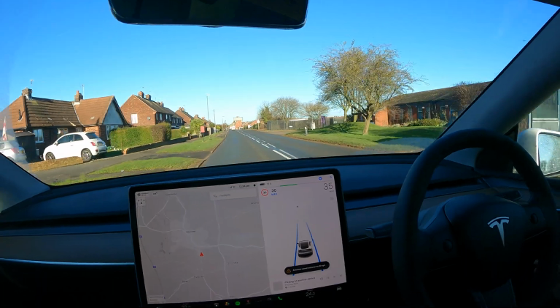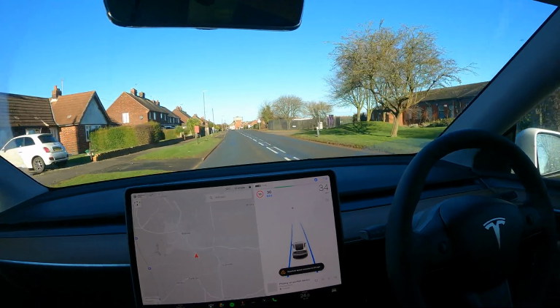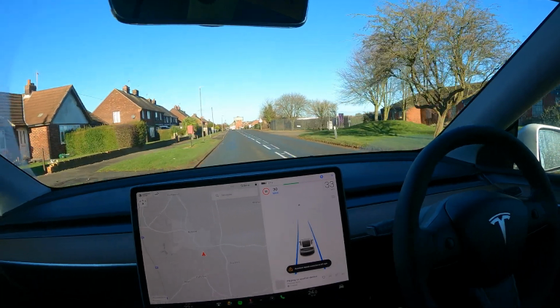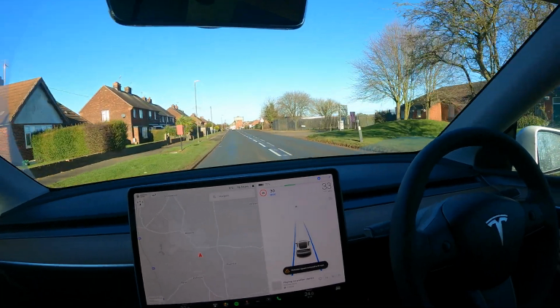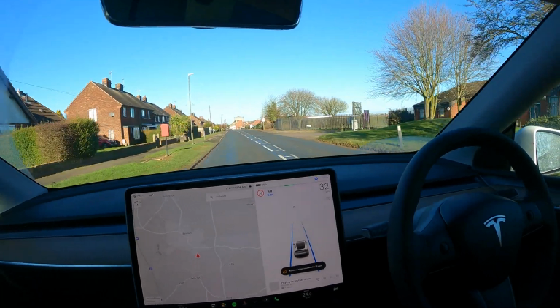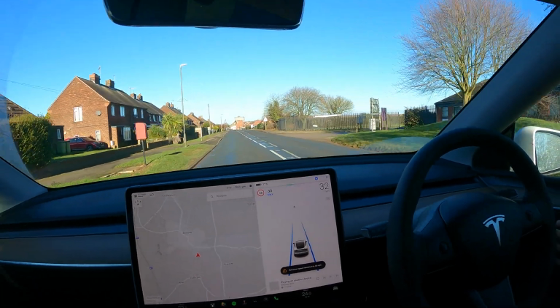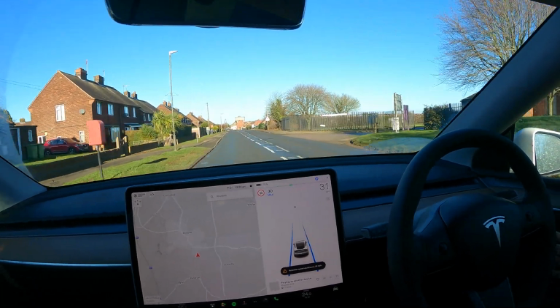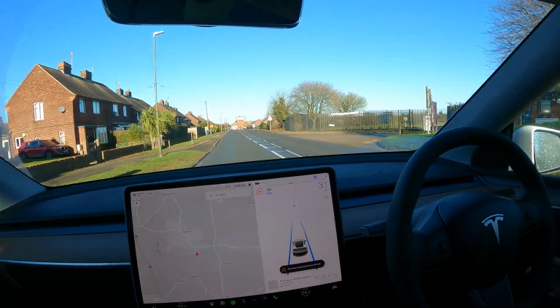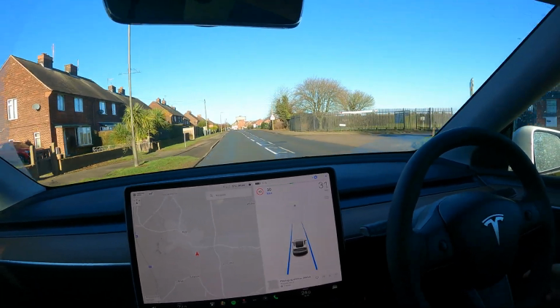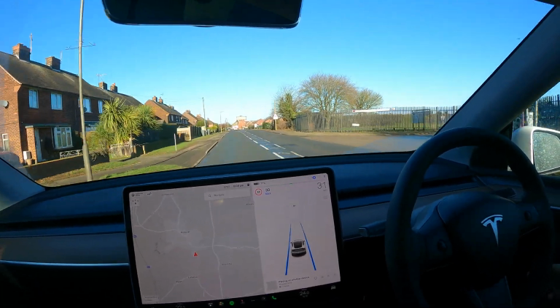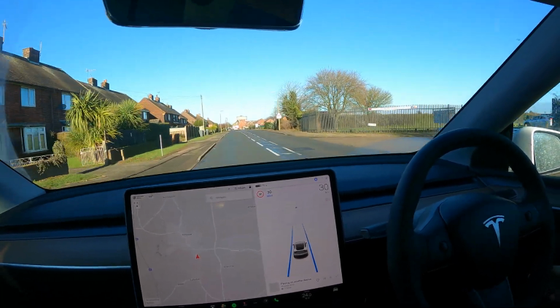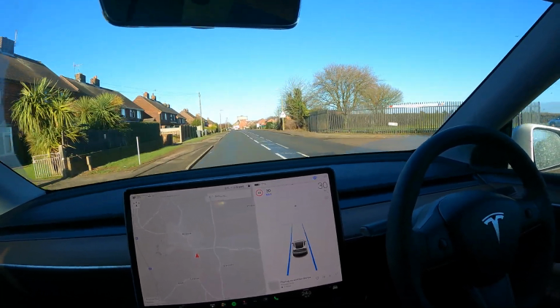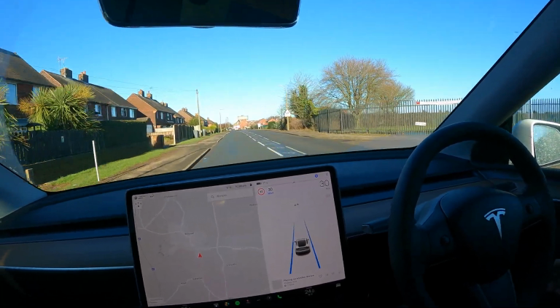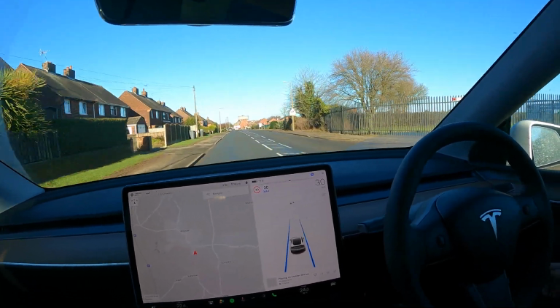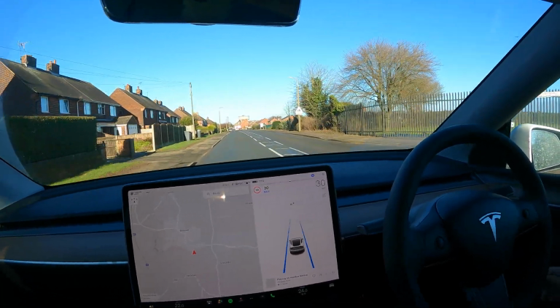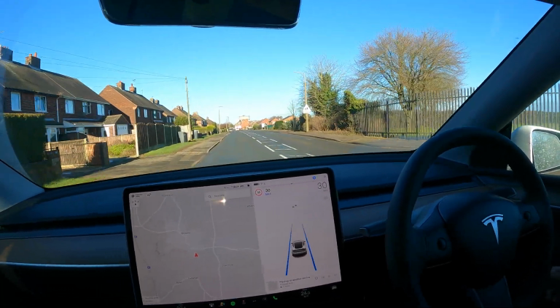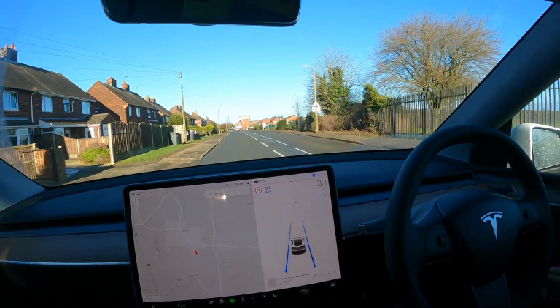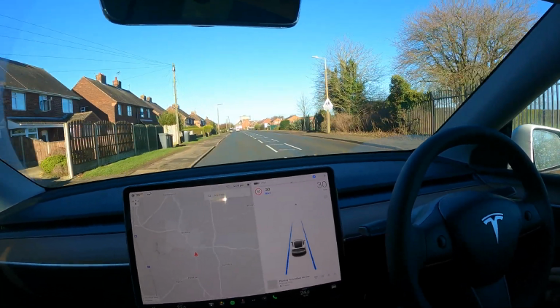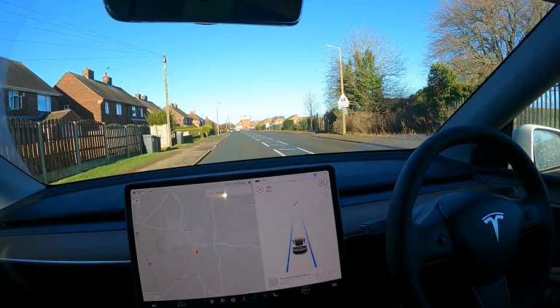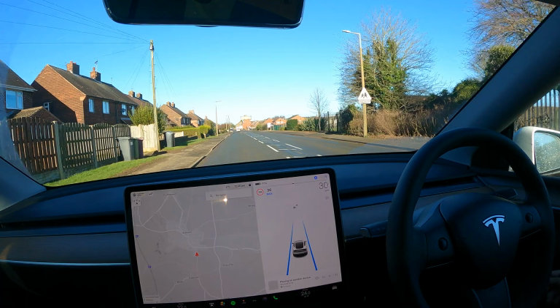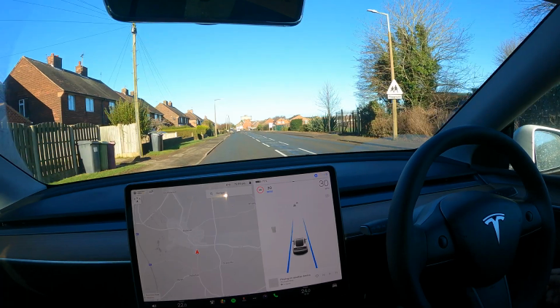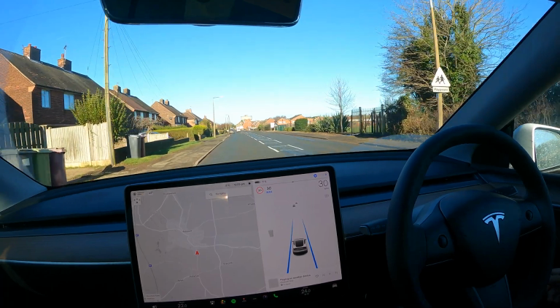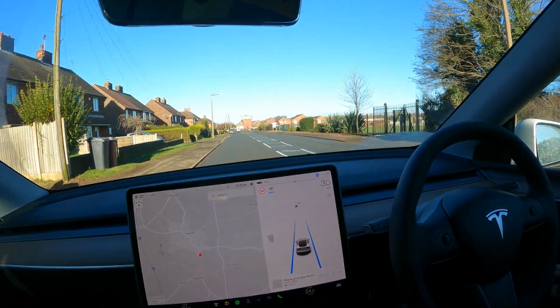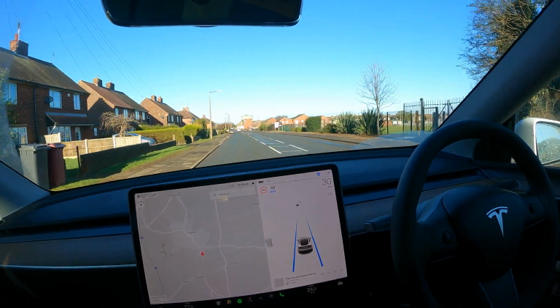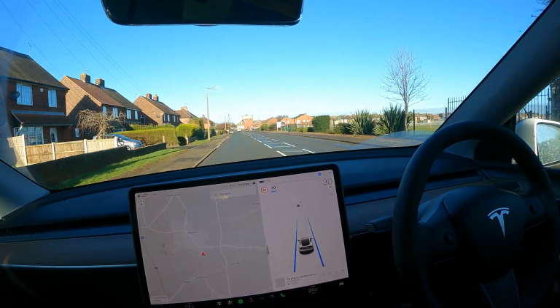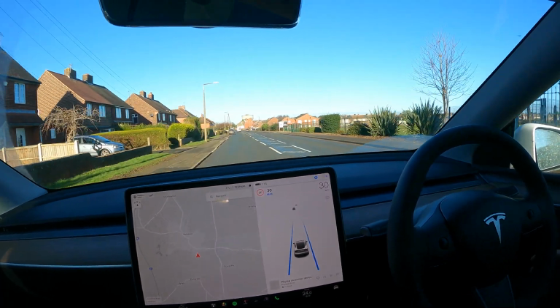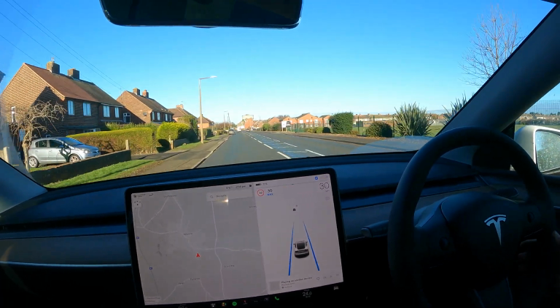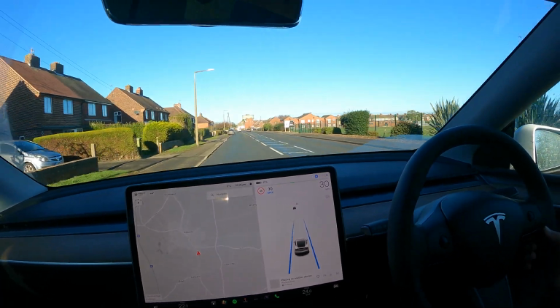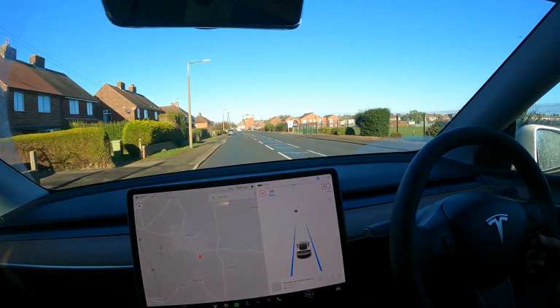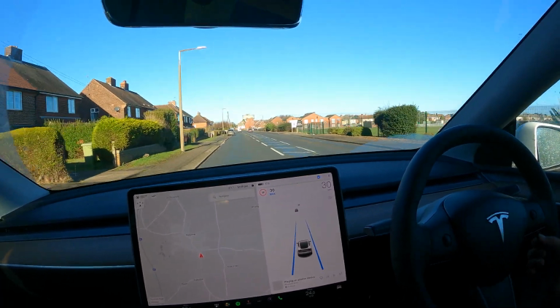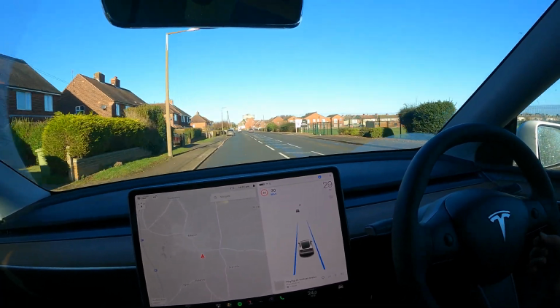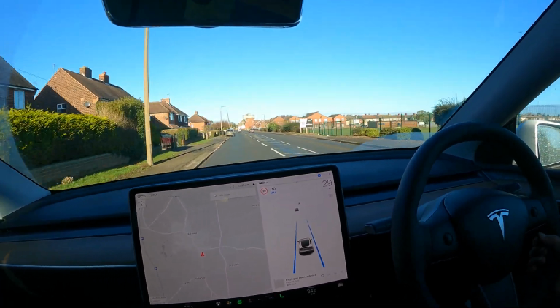And that is it — that's the little test video I wanted to show you, testing out autopilot on a country road. Overall it did pretty darn well. That's it, thanks for watching and I'll see you in the next Tesla video.